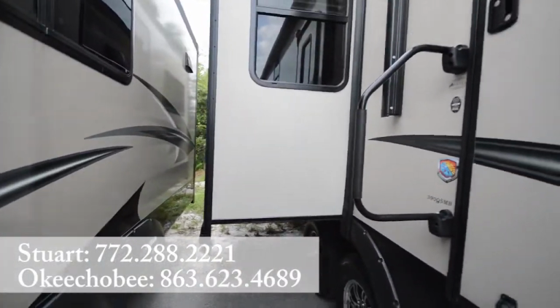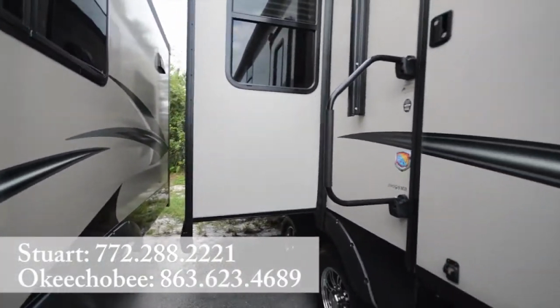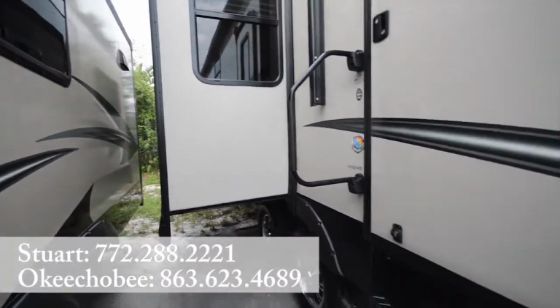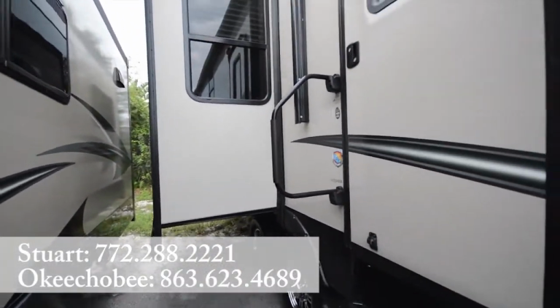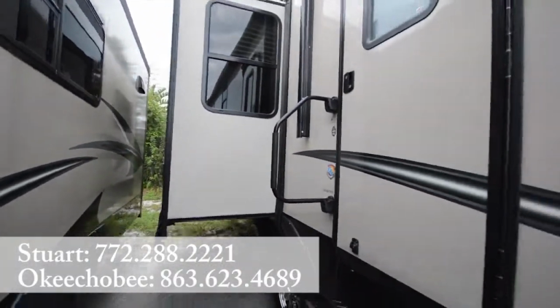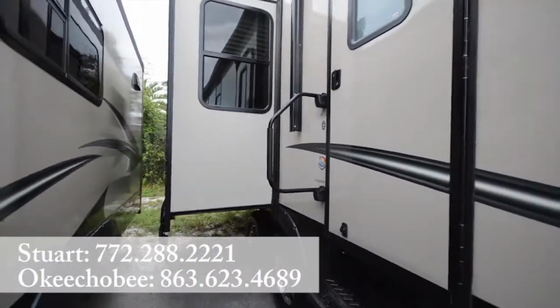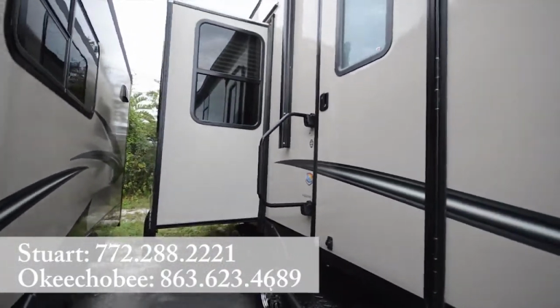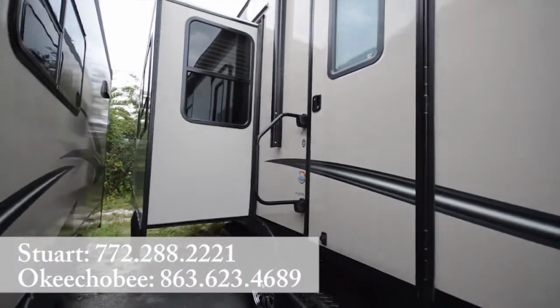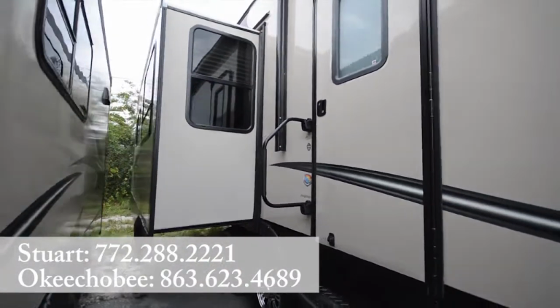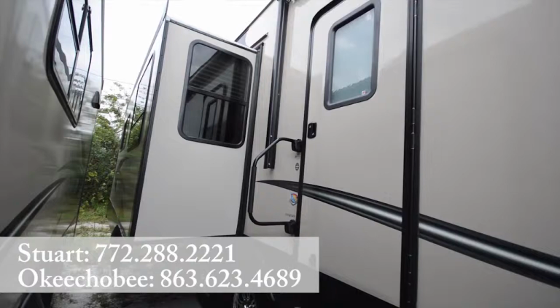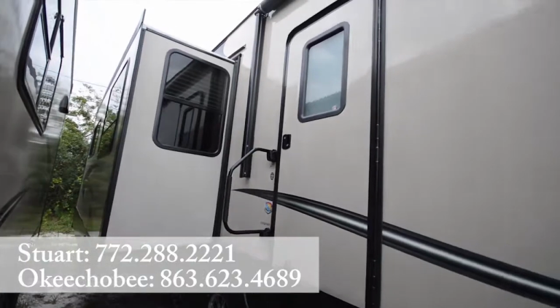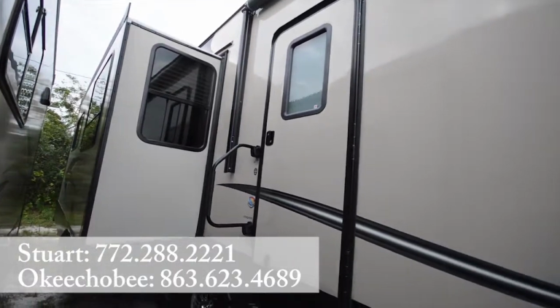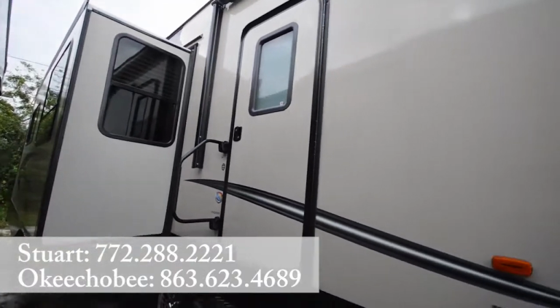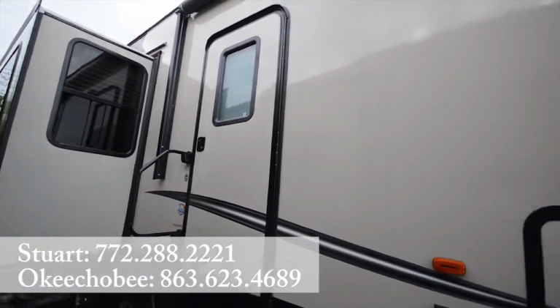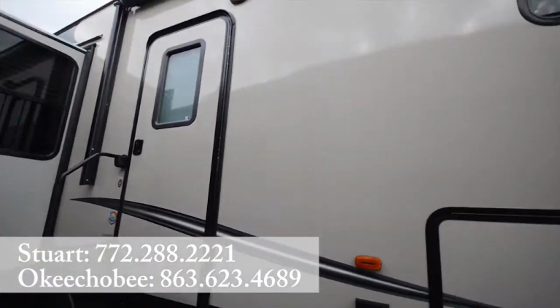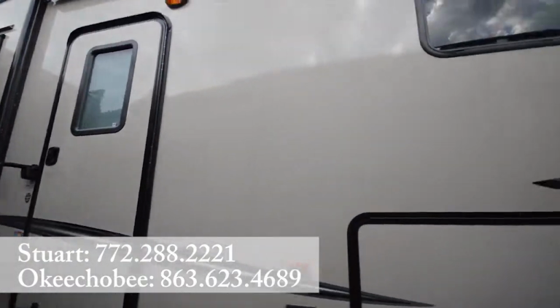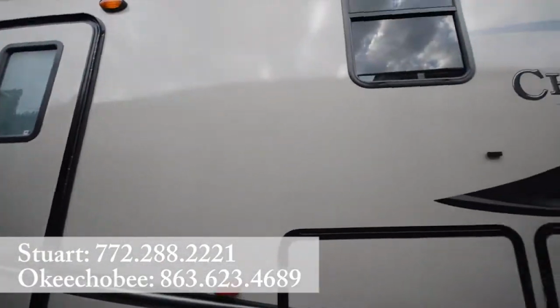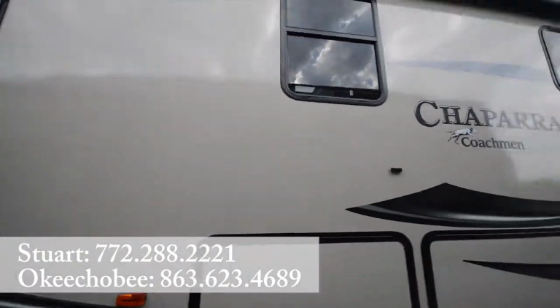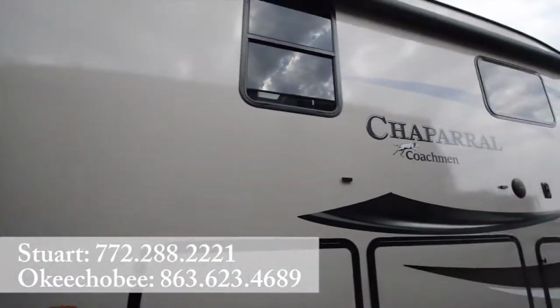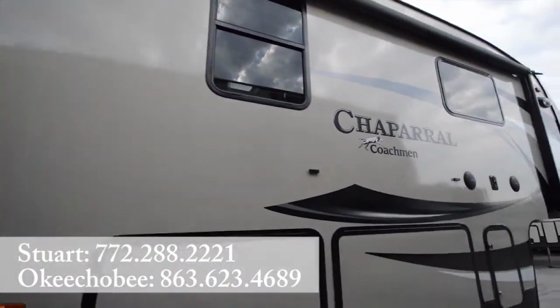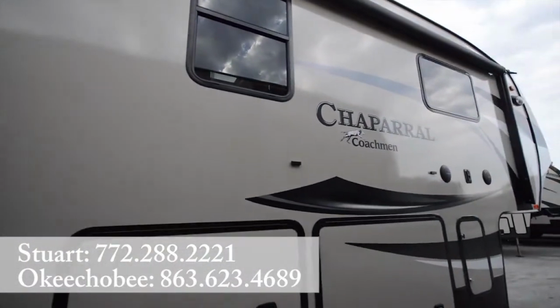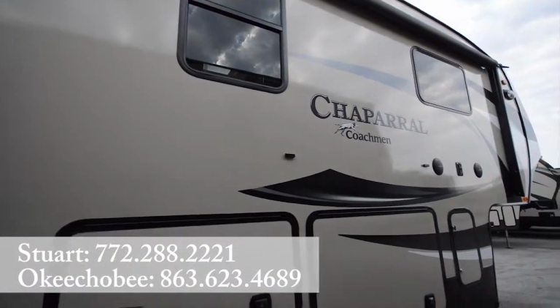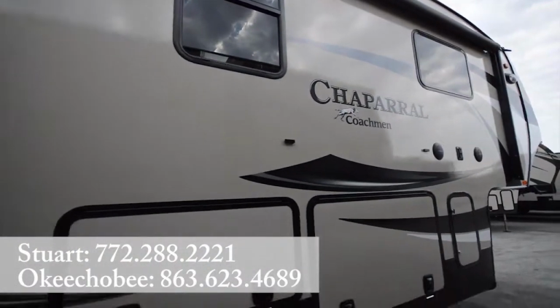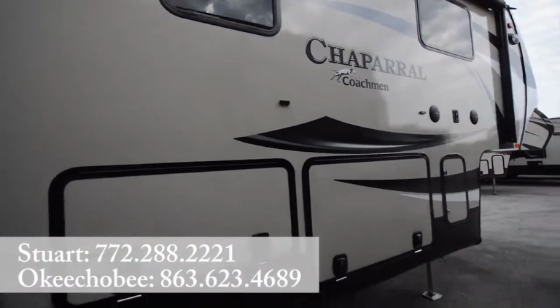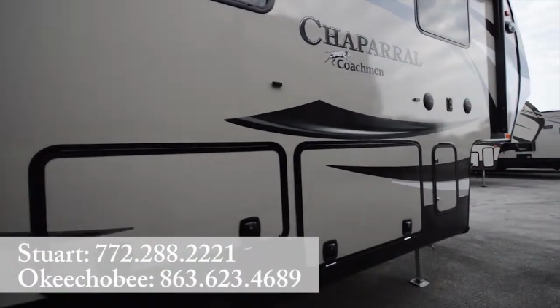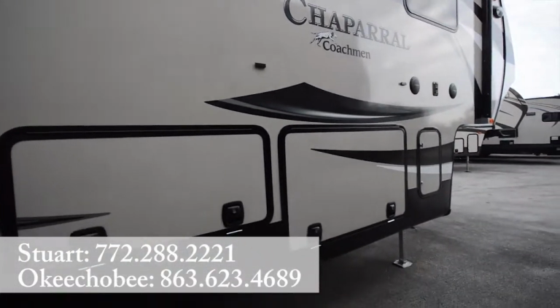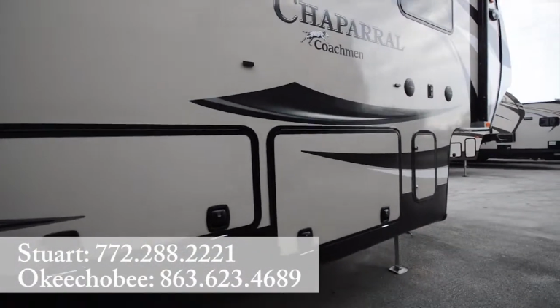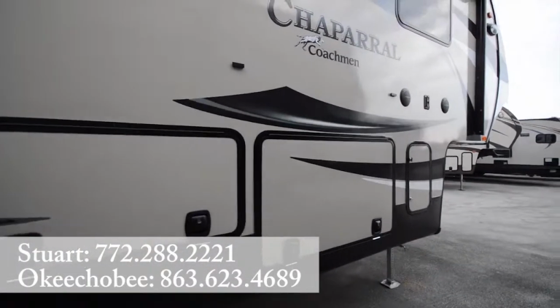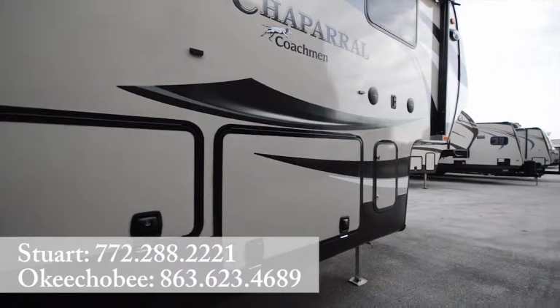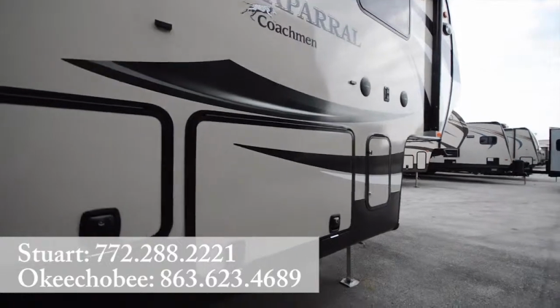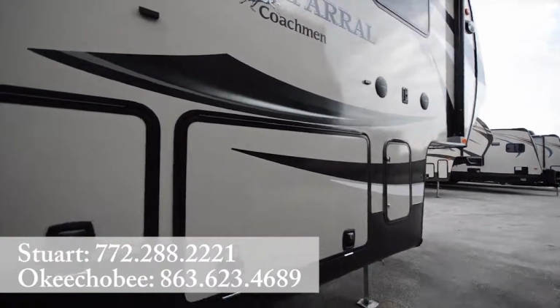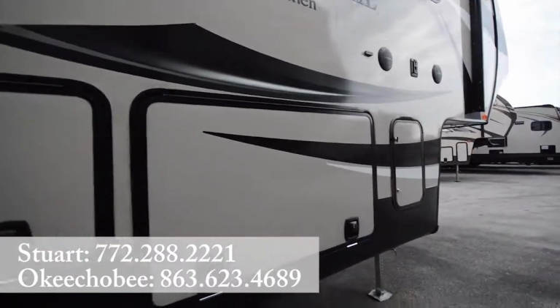Take a look on the outside here. Automatic awning of course, and Carefree sideboards — some of the best material in the industry.